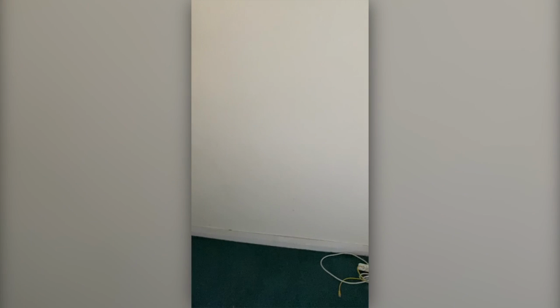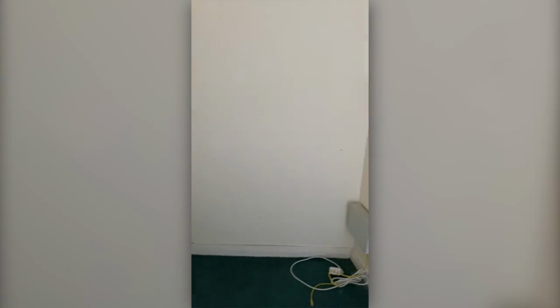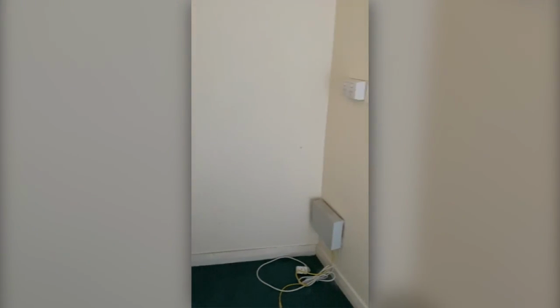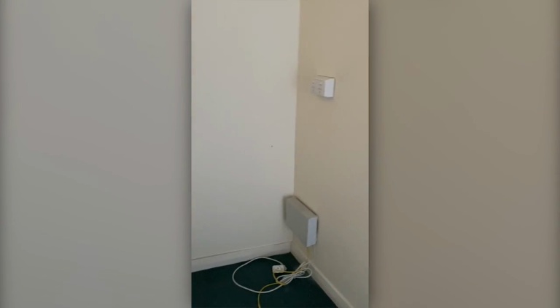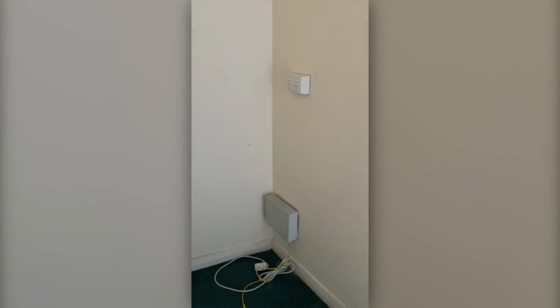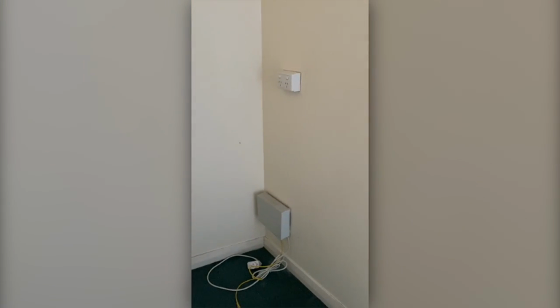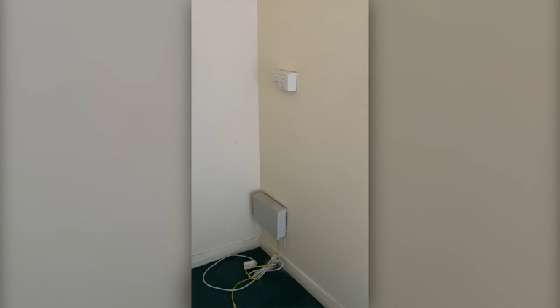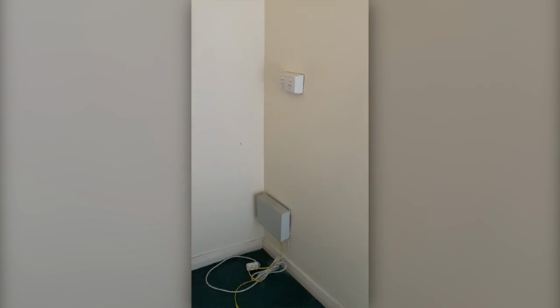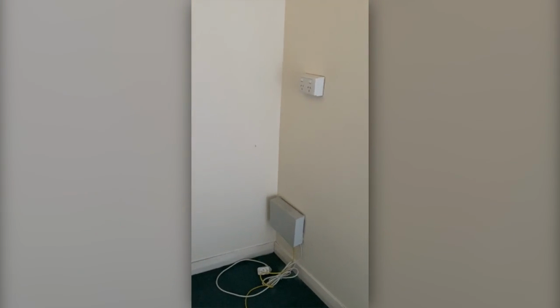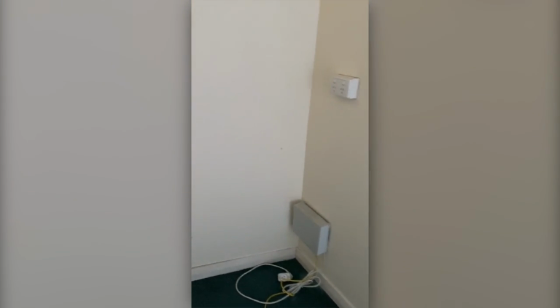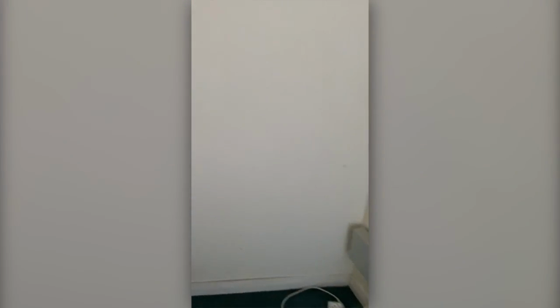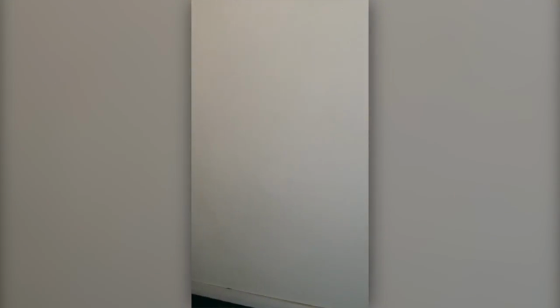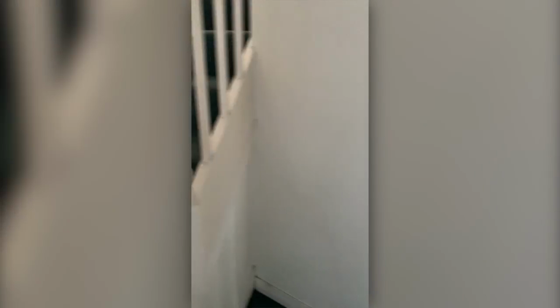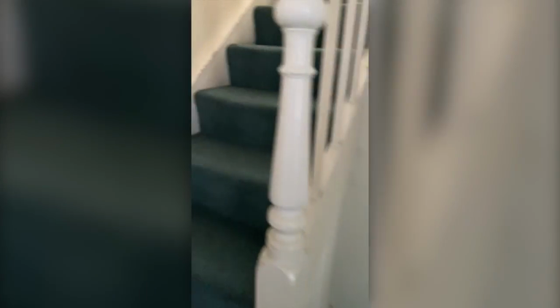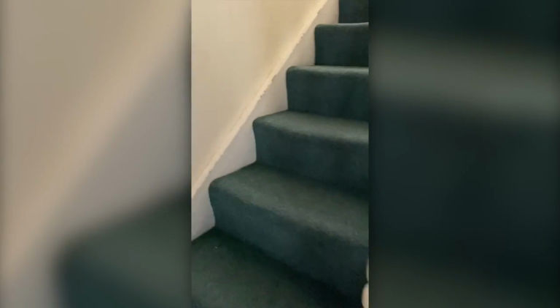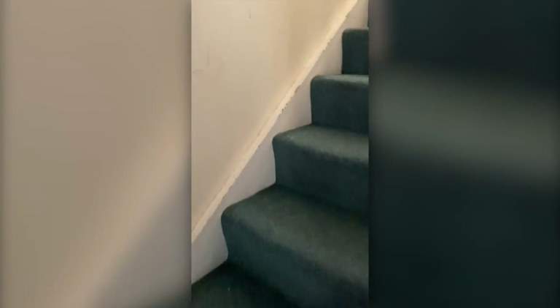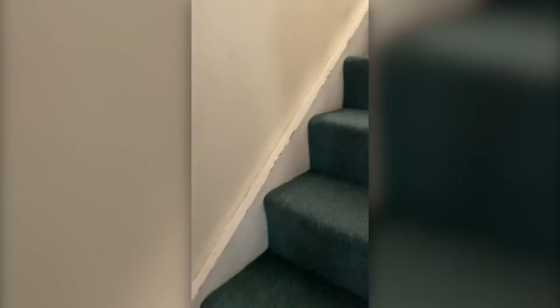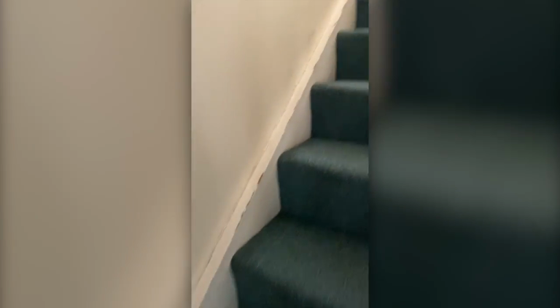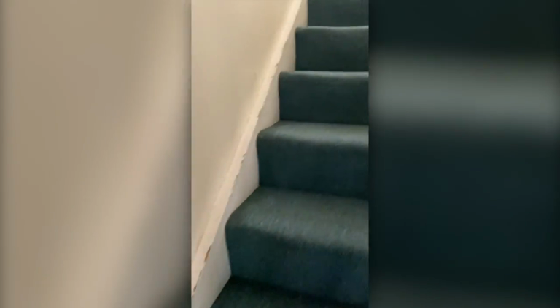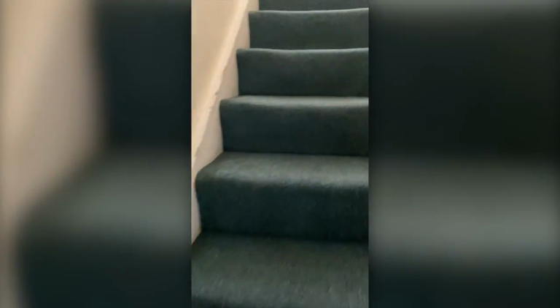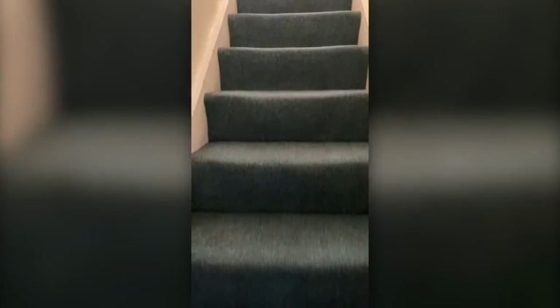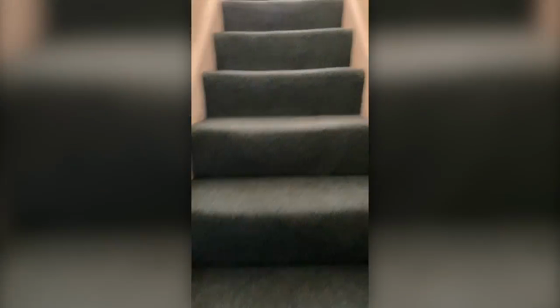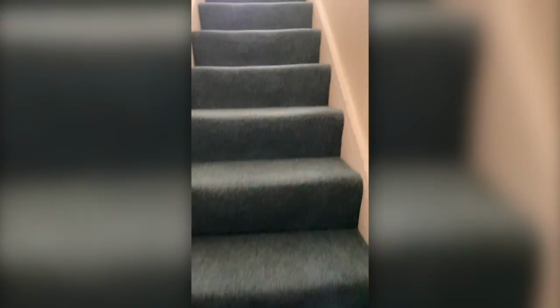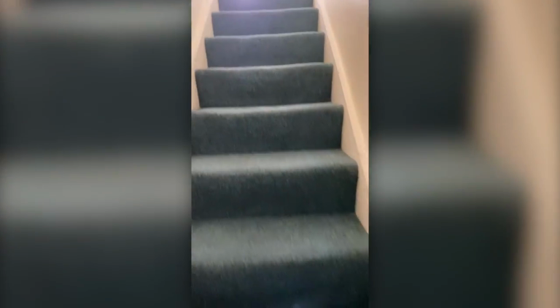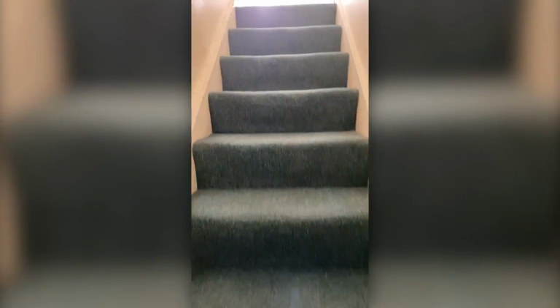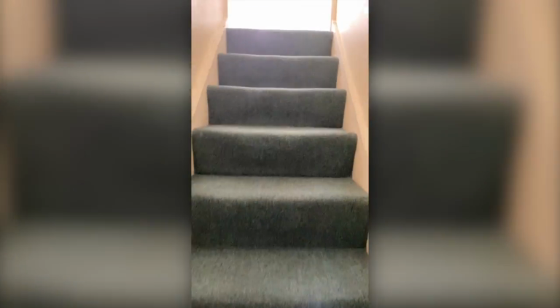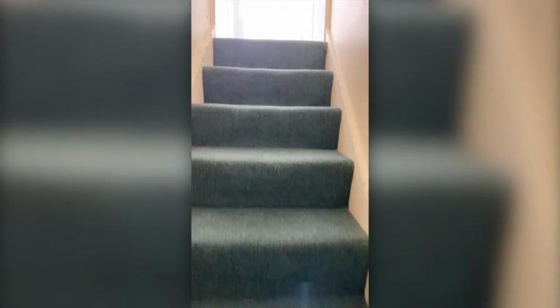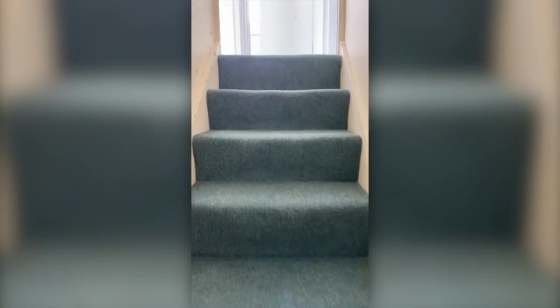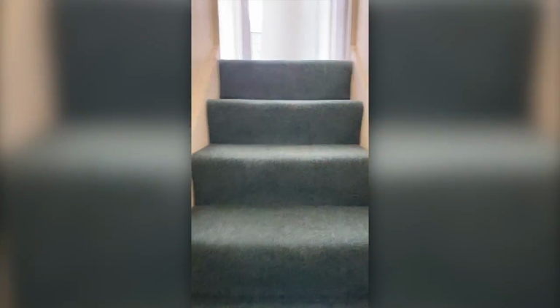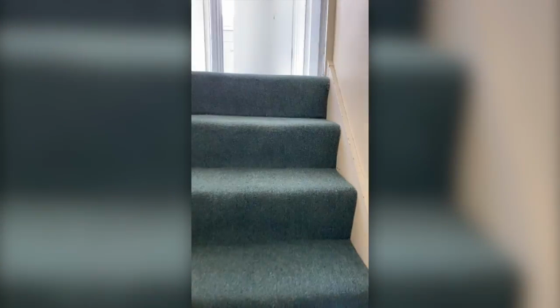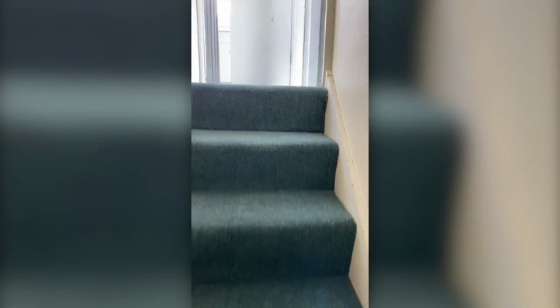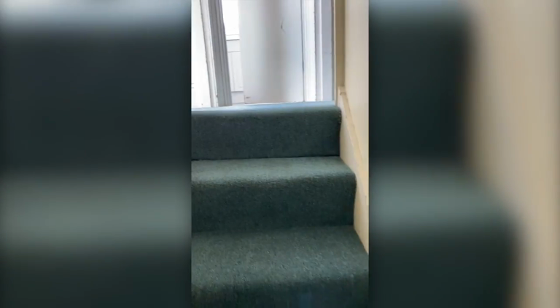As we move through the property there is NBN connected to the home, going upstairs which are quite steep.